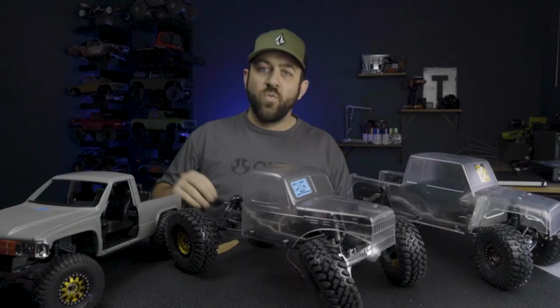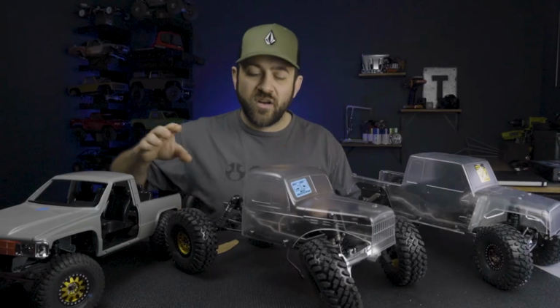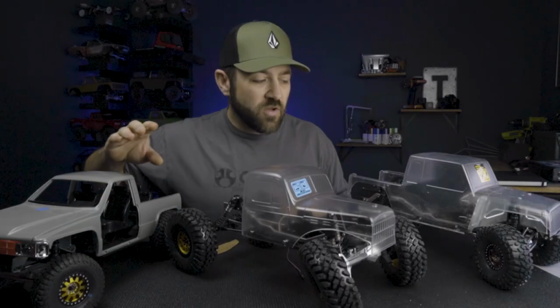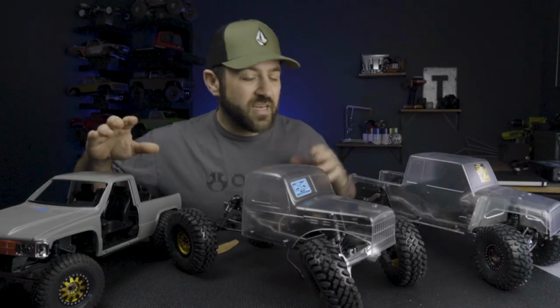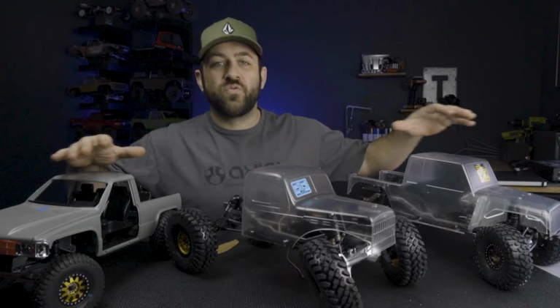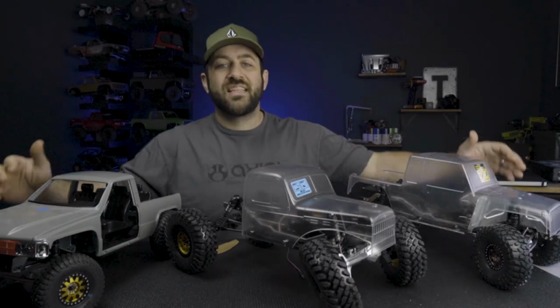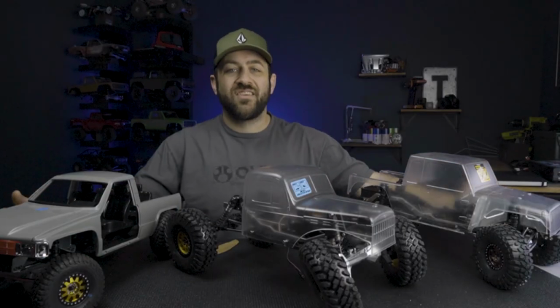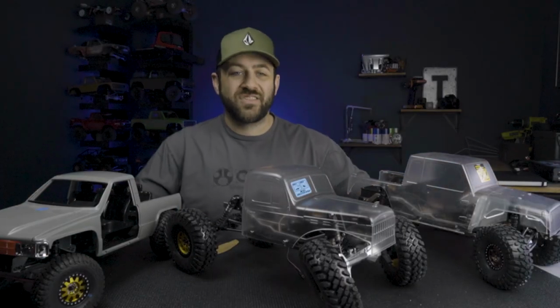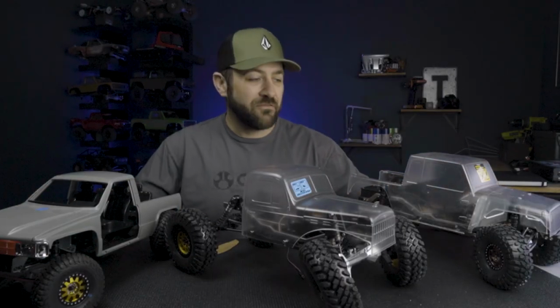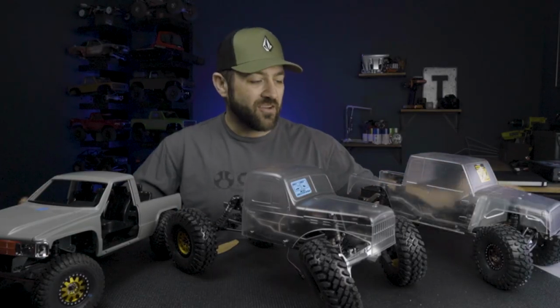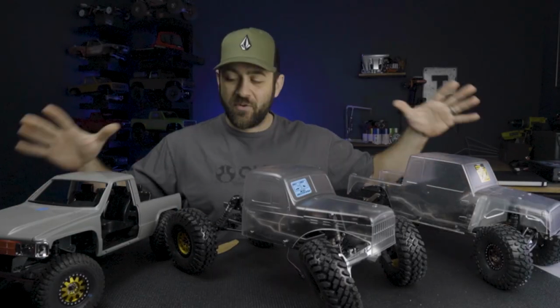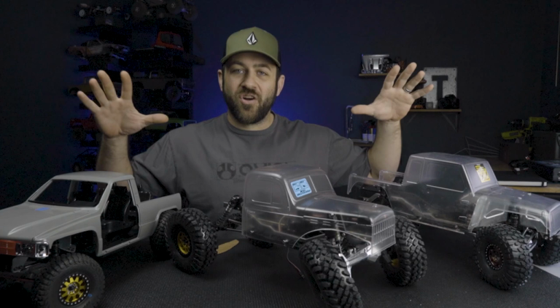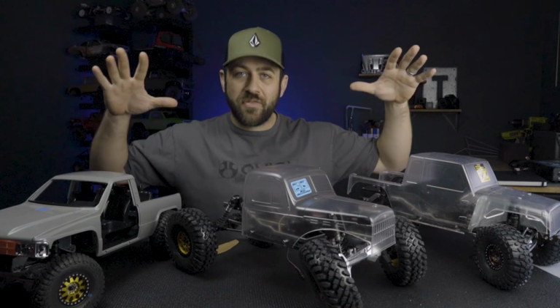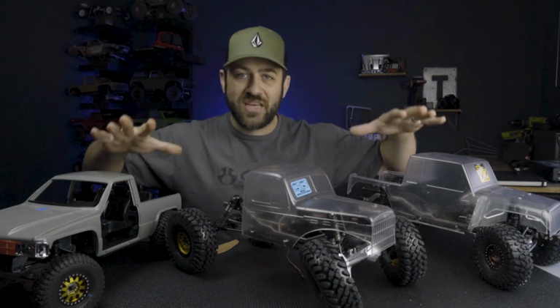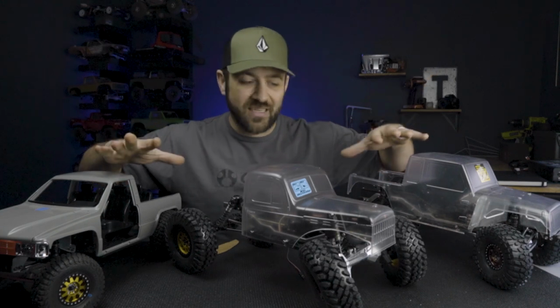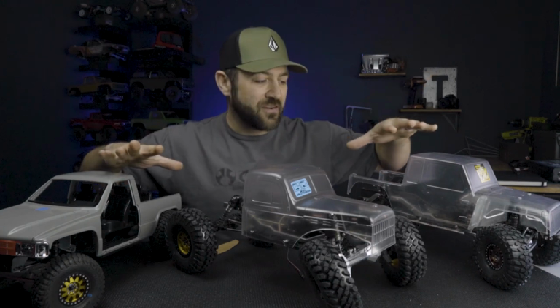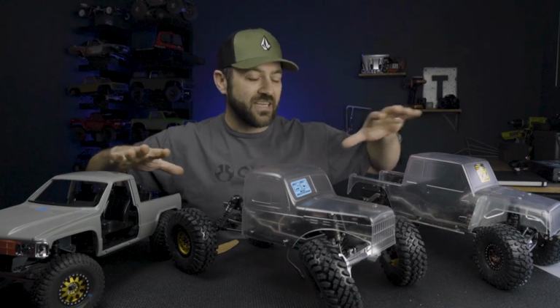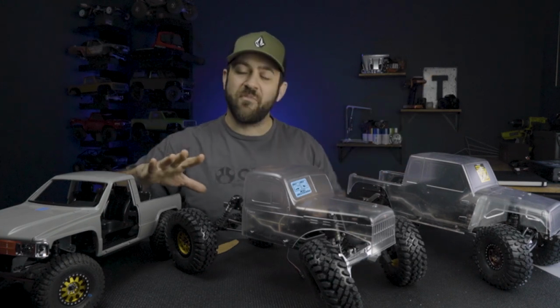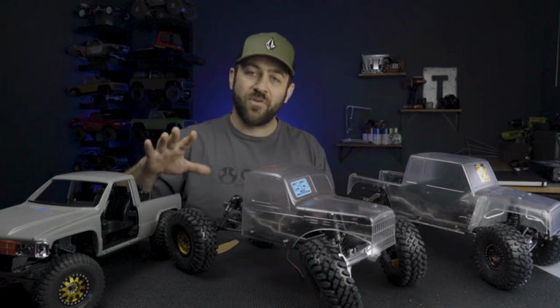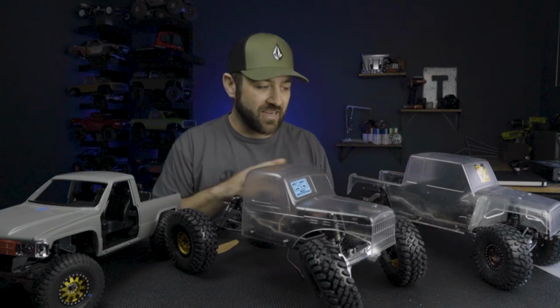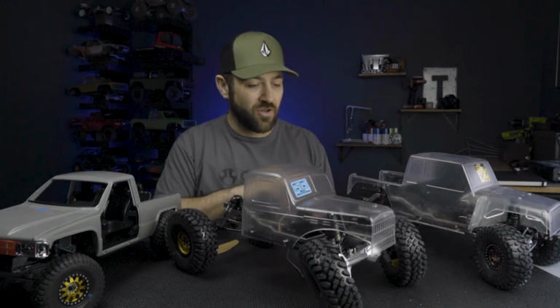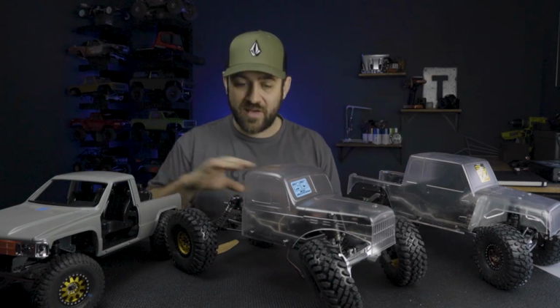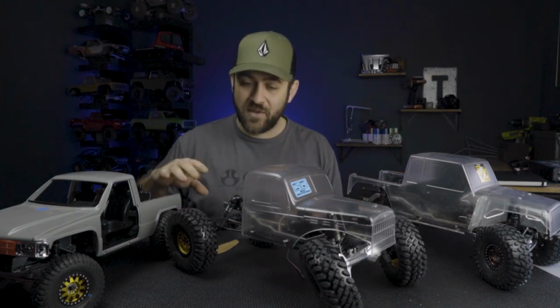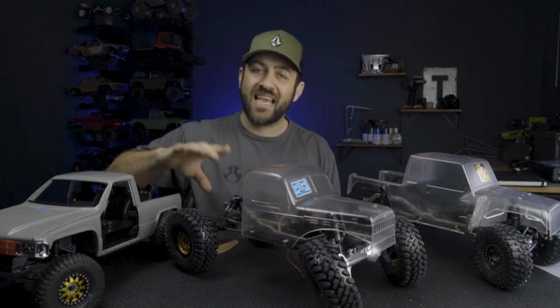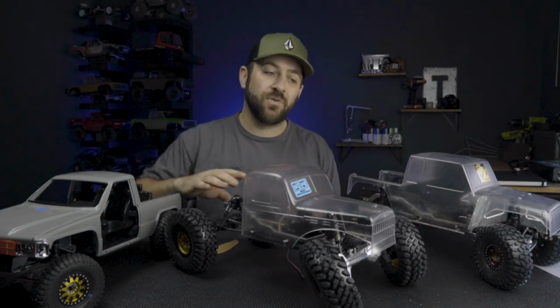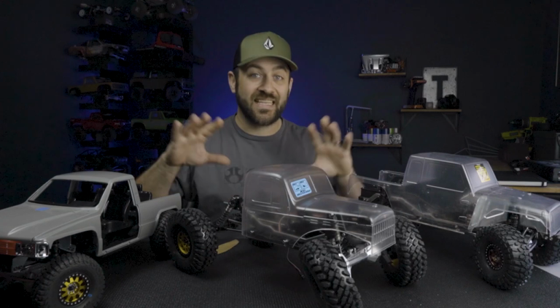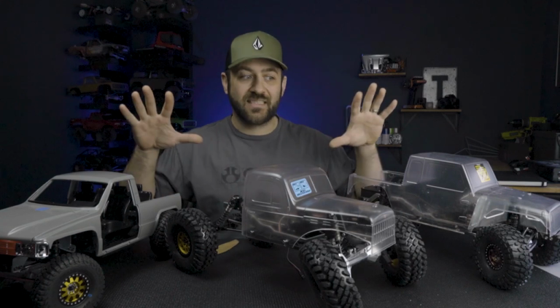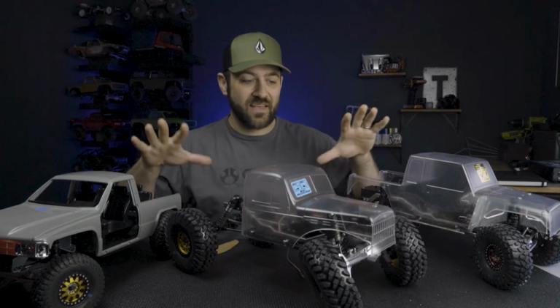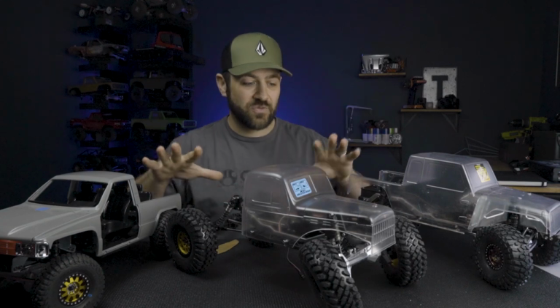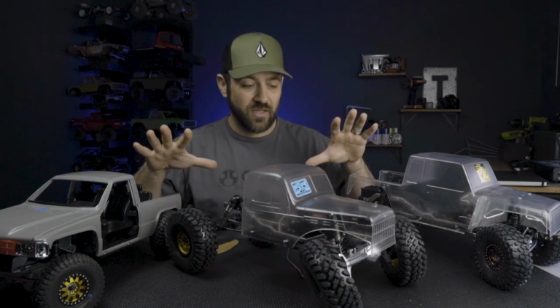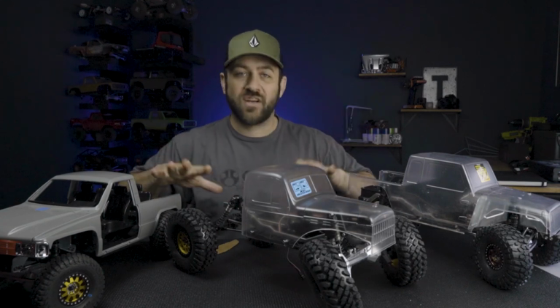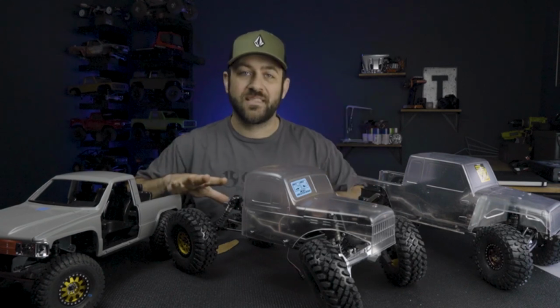What's going on, everyone? Welcome back to another Road to the Scale Nationals video. We've got all three trucks in front of us here. We've made progress on all three this week and some progress outside of the actual trucks themselves.